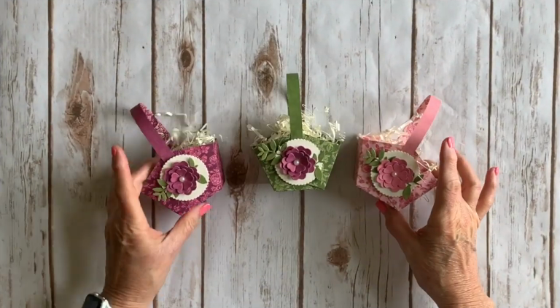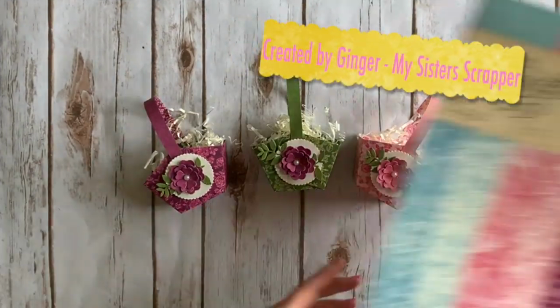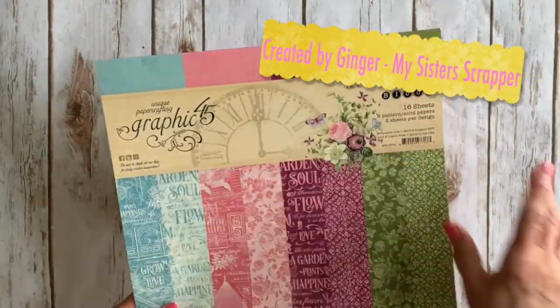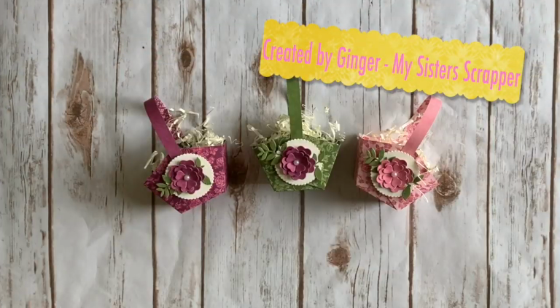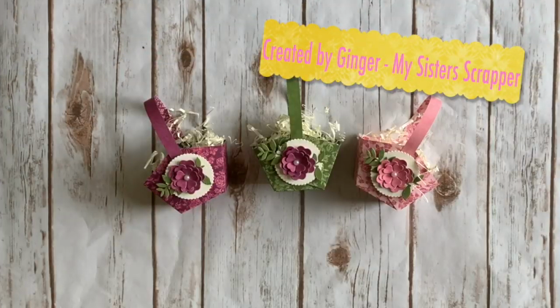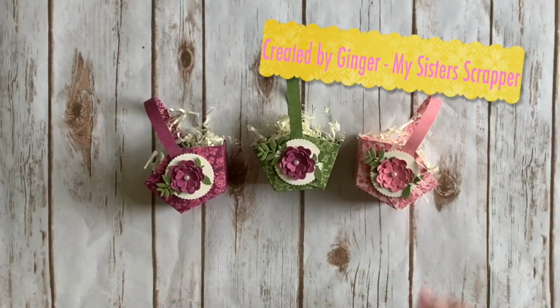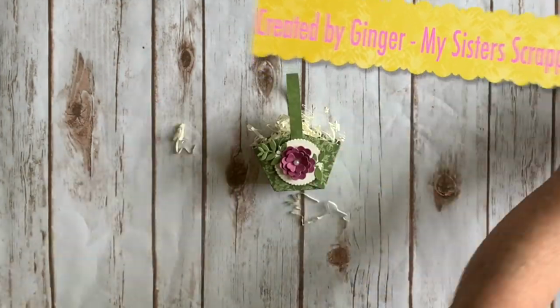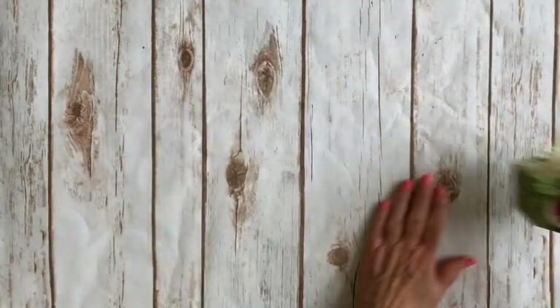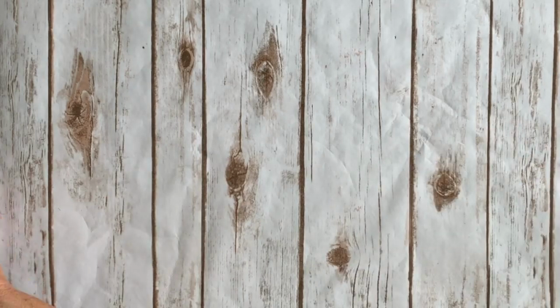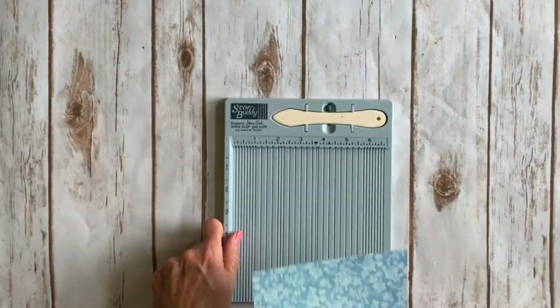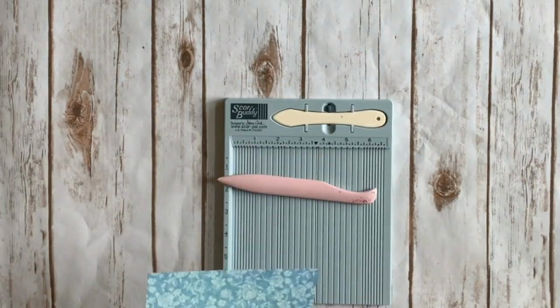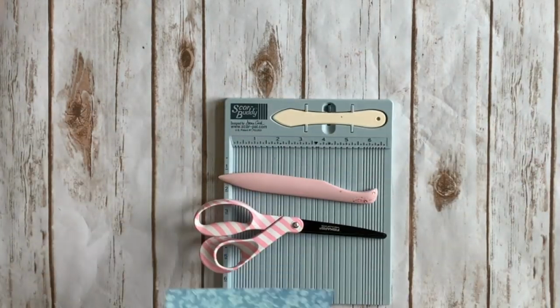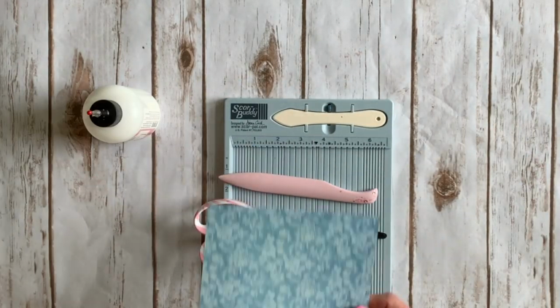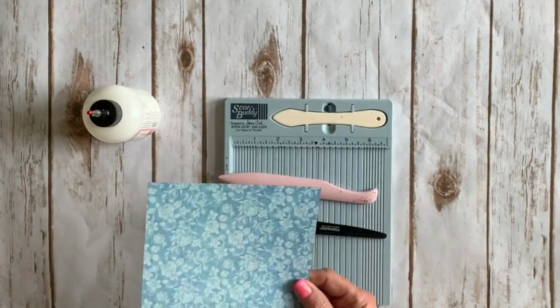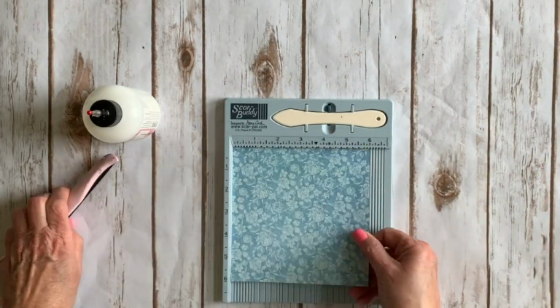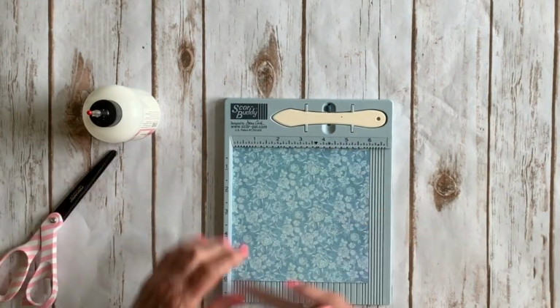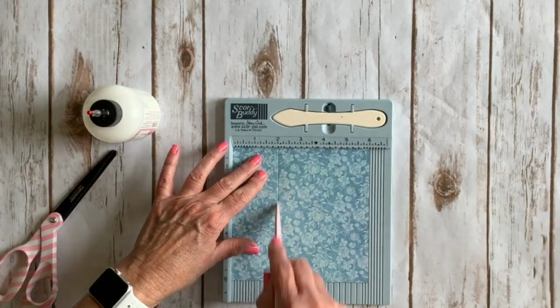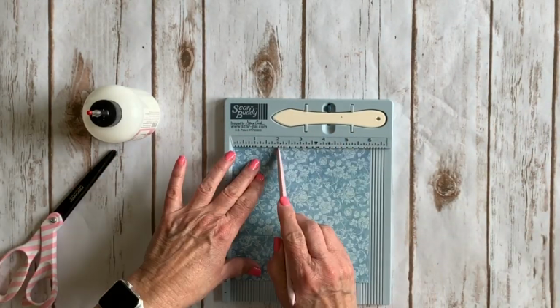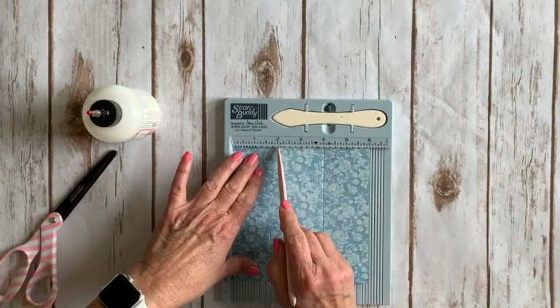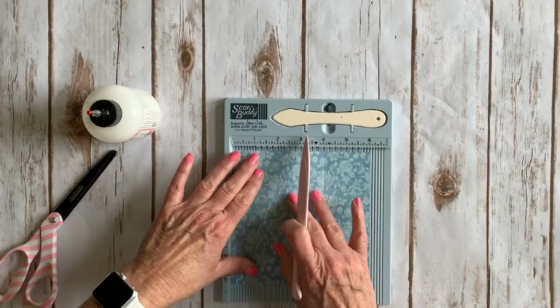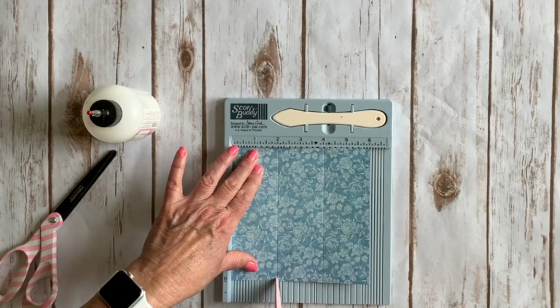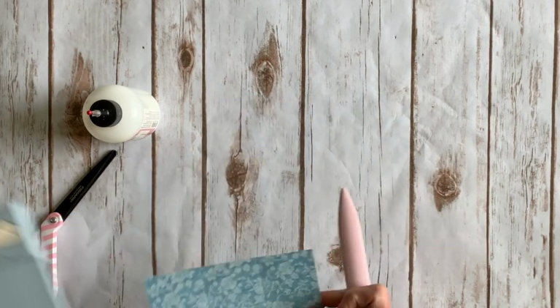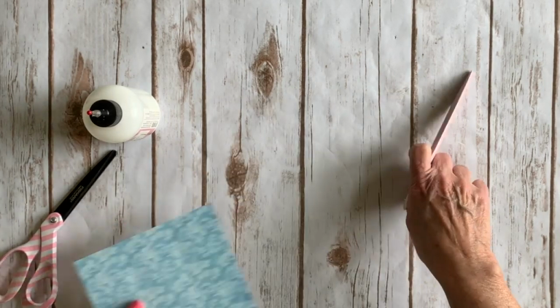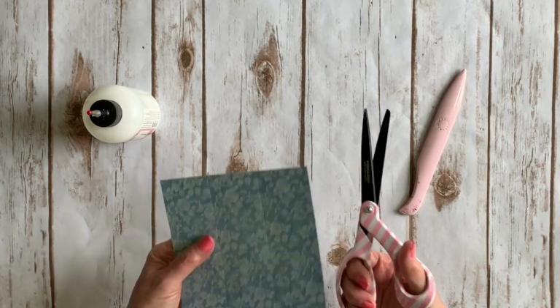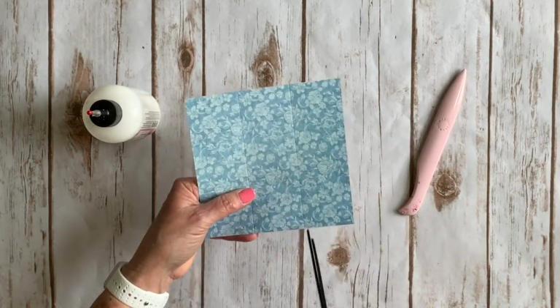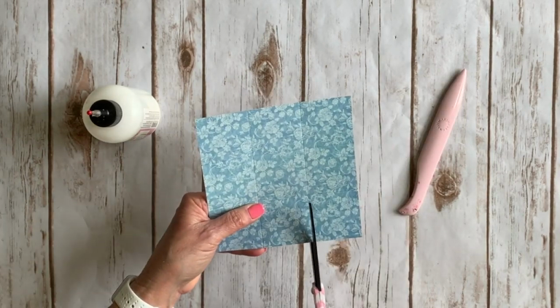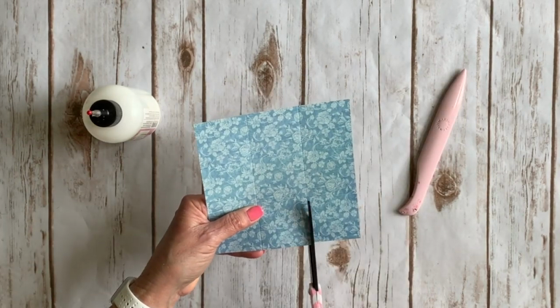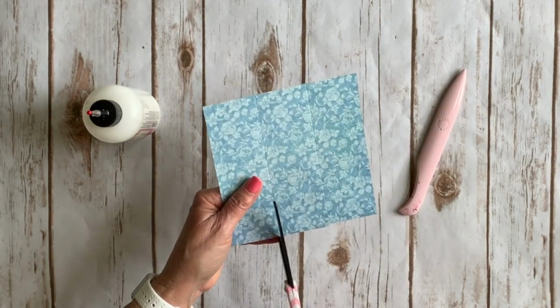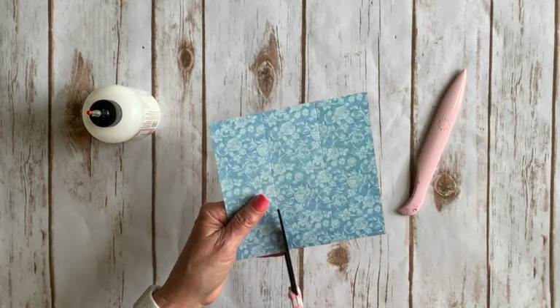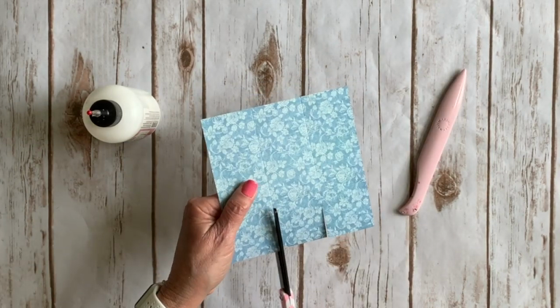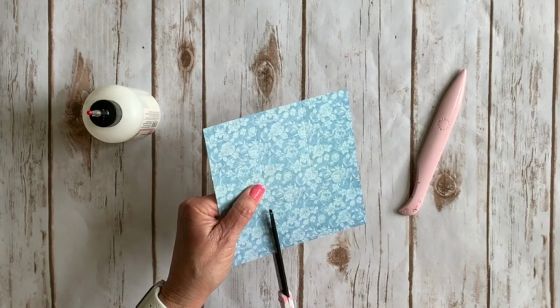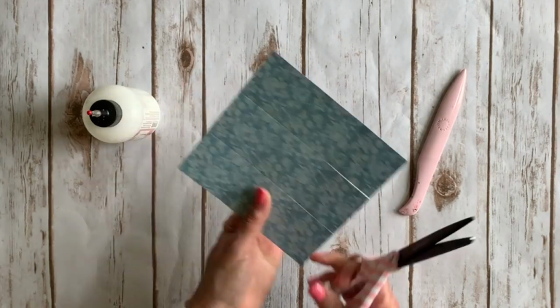Create quick, pretty baskets using the beautiful Graphic 45 Bloom collection. Trim your design paper to measure six by six. Score two inches on all four sides, then cut along the score lines on two sides opposite of each other.